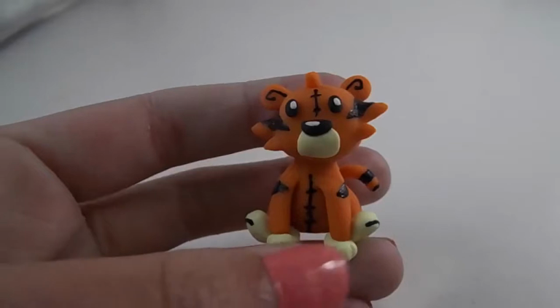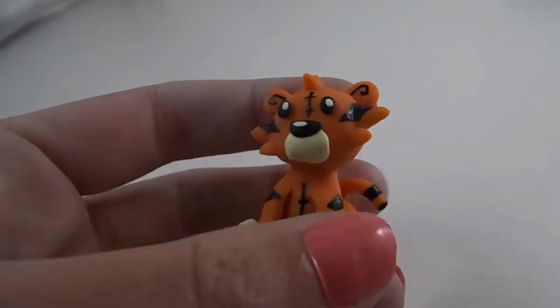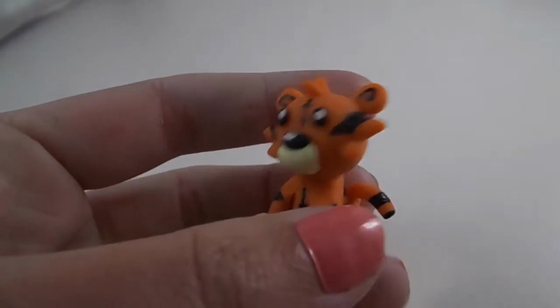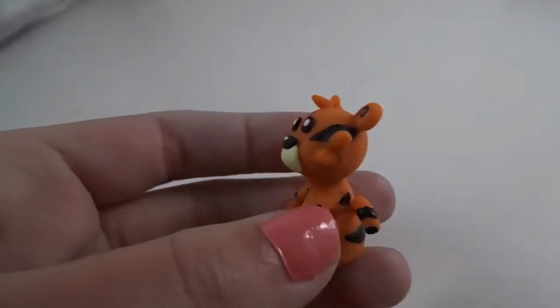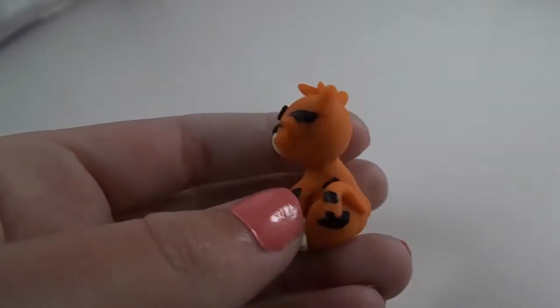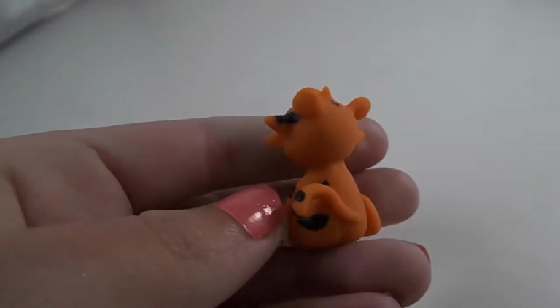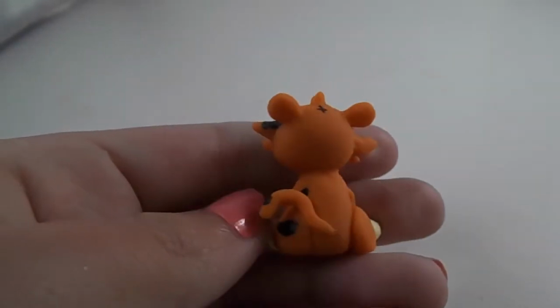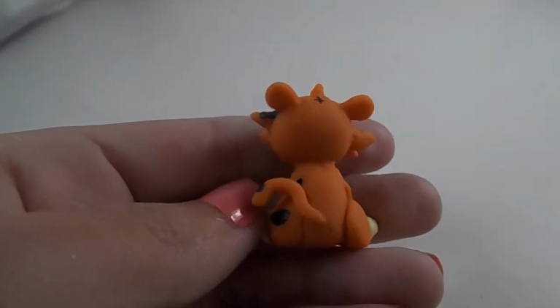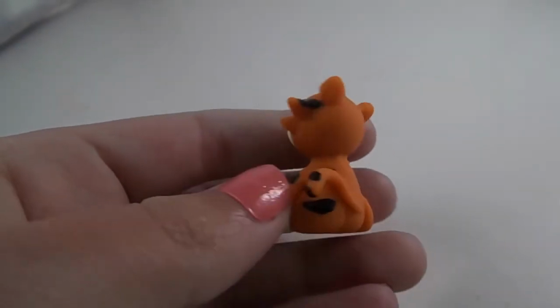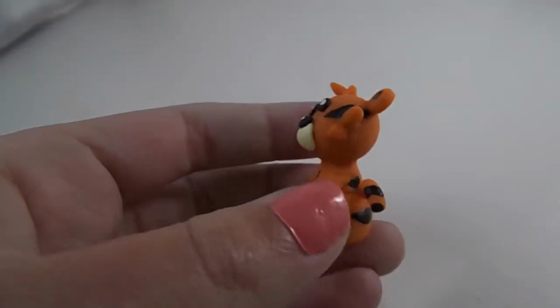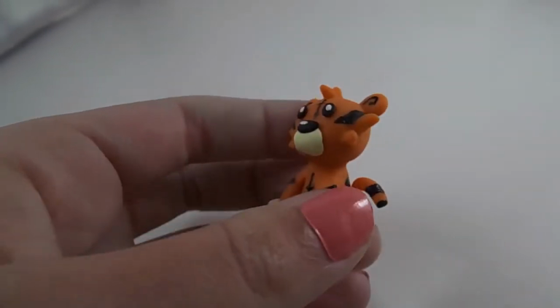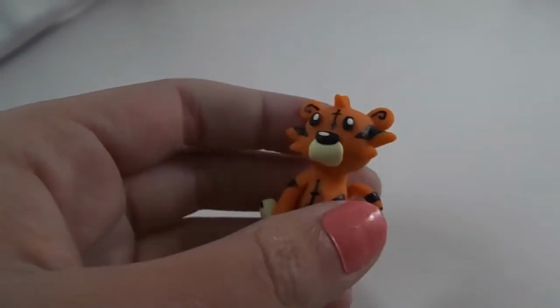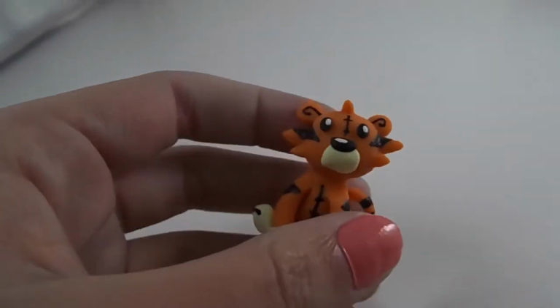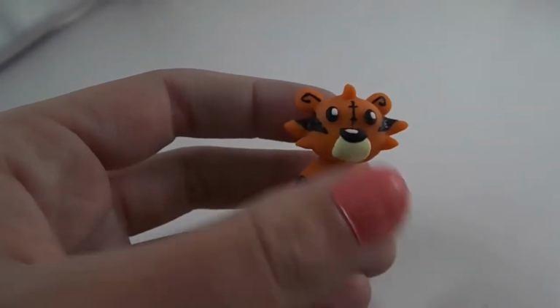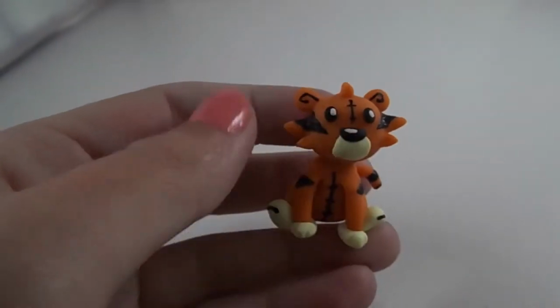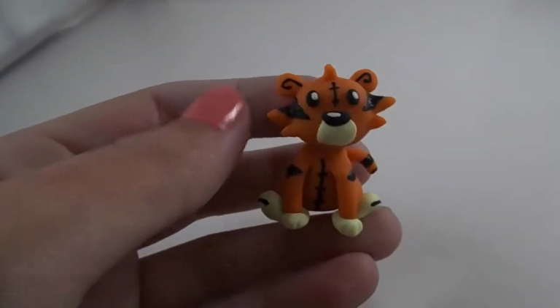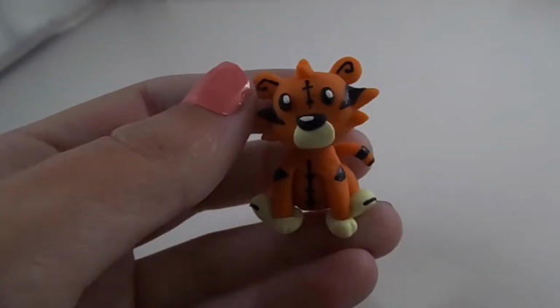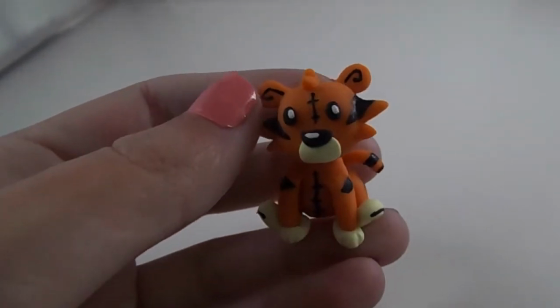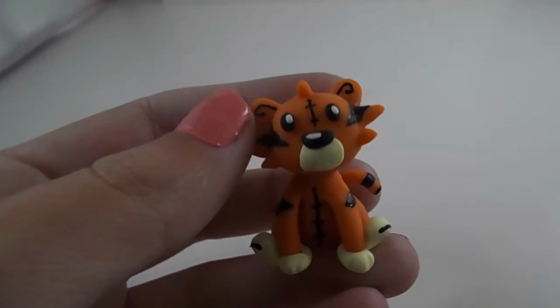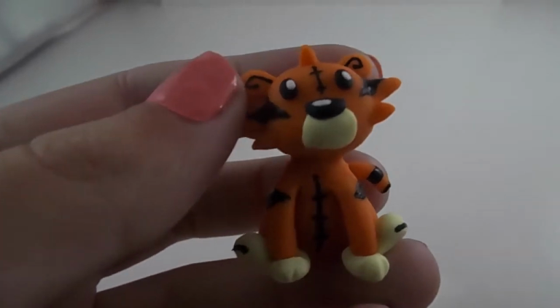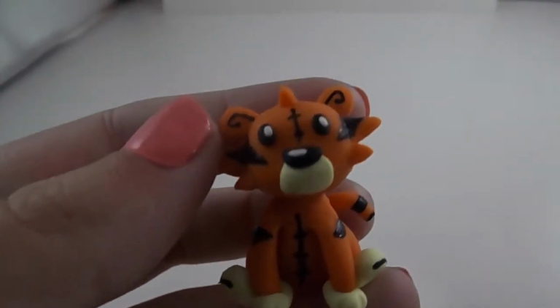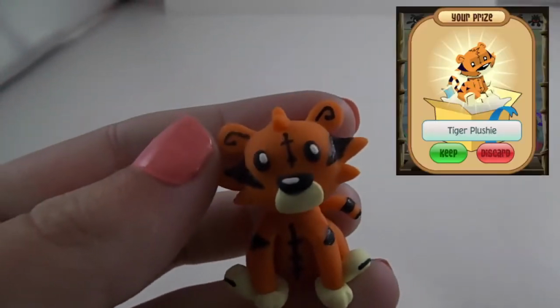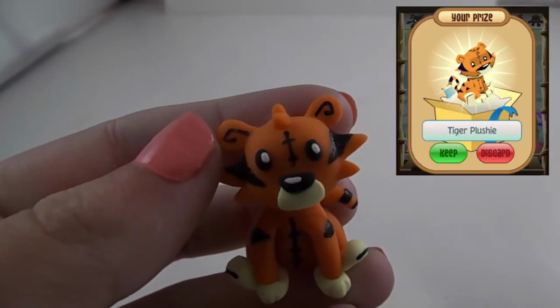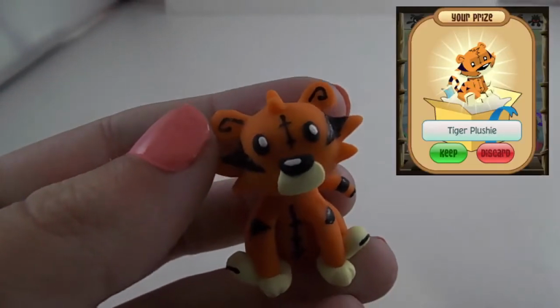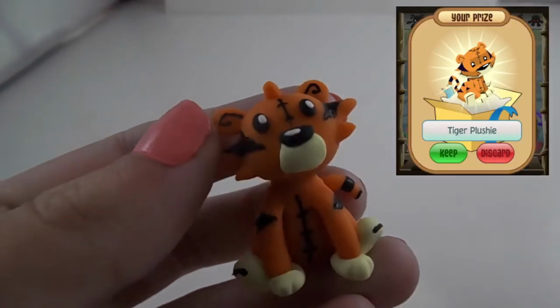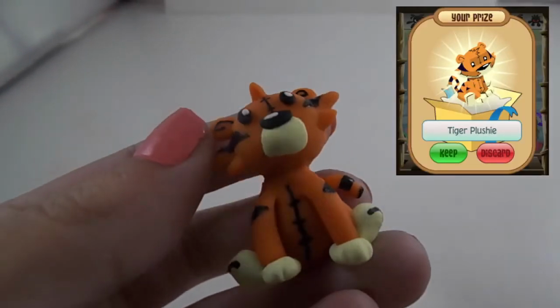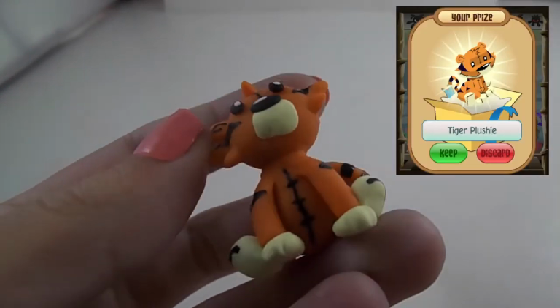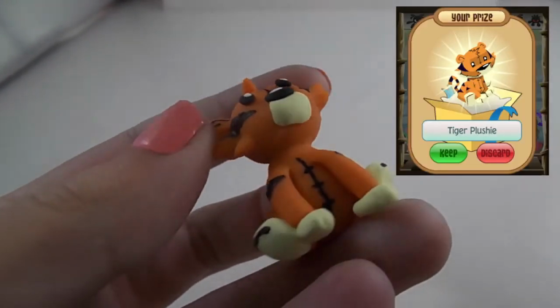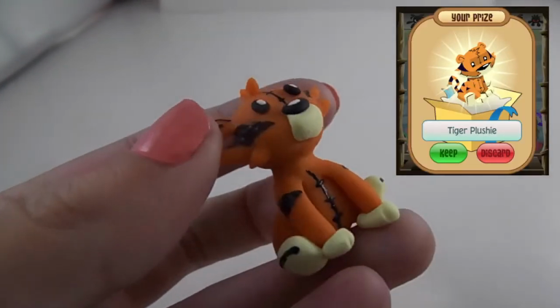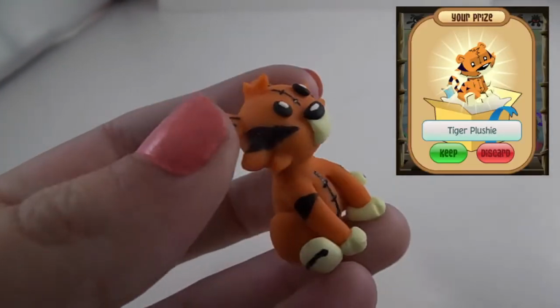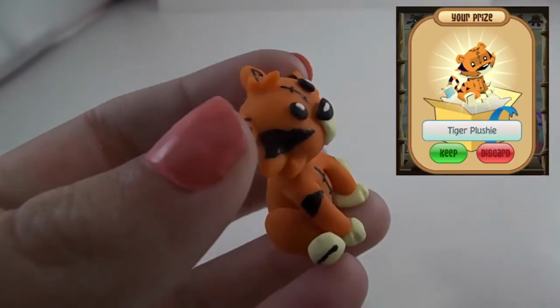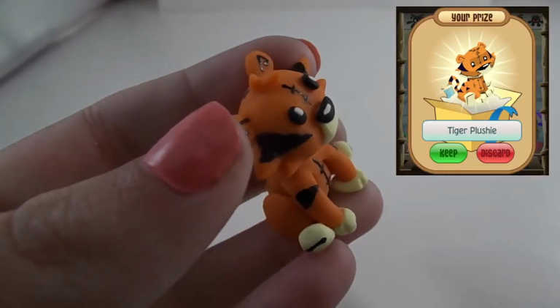Hi everyone! Today I'll be showing you how to make a tiger plushie out of polymer clay. This was inspired by the tiger plushies in the game Animal Jam.